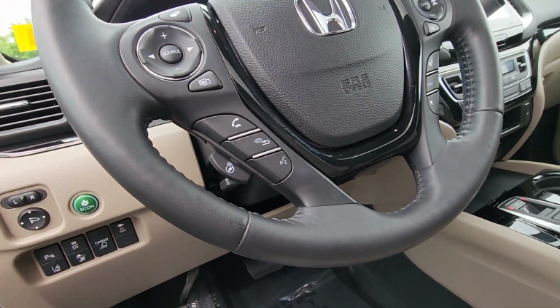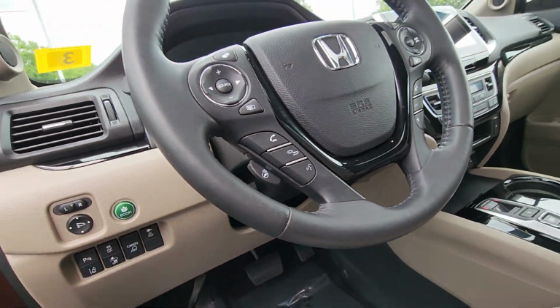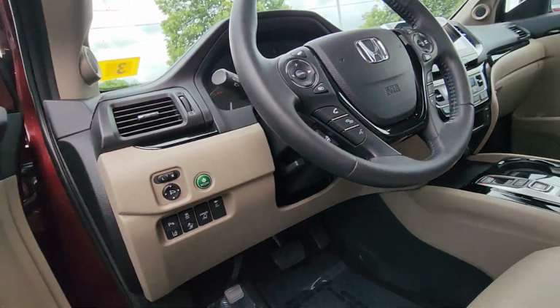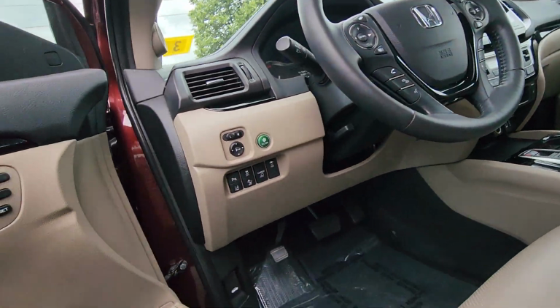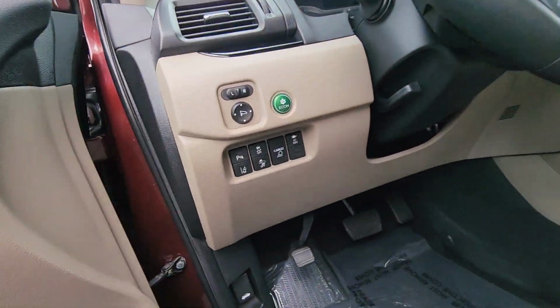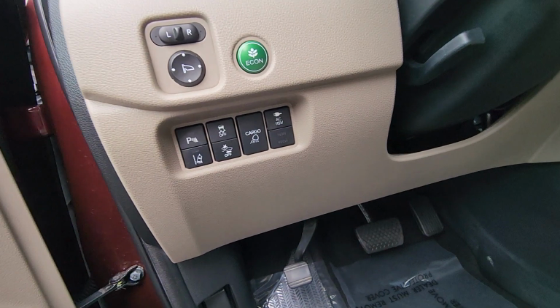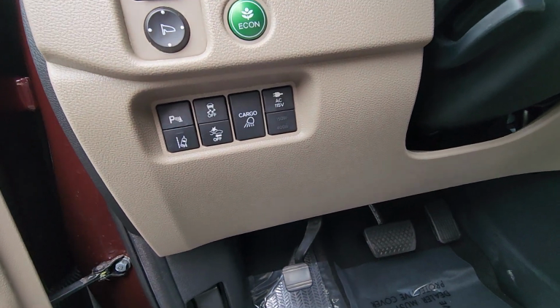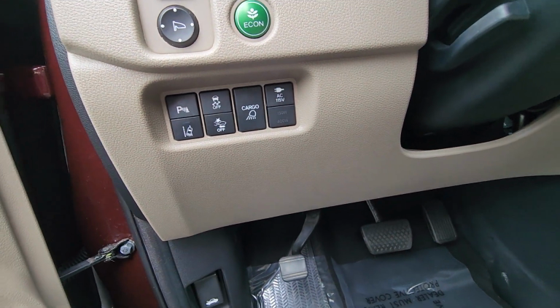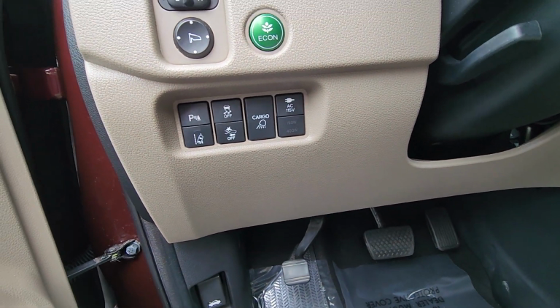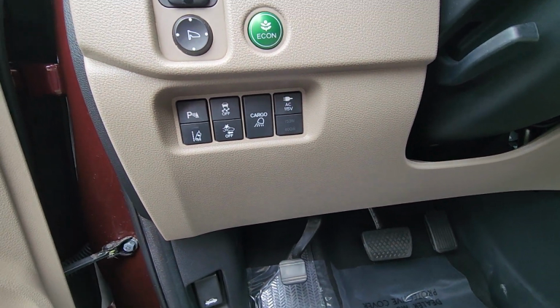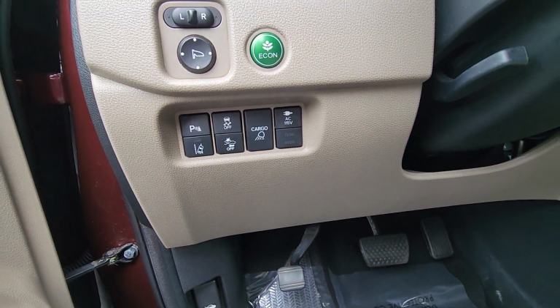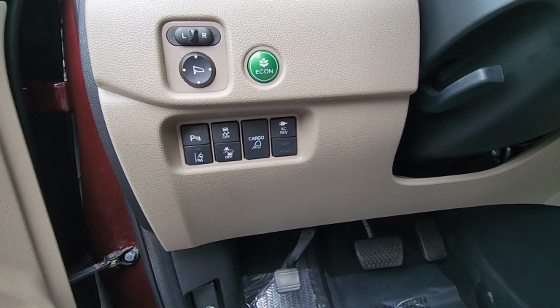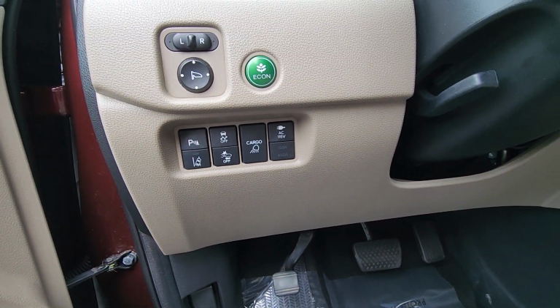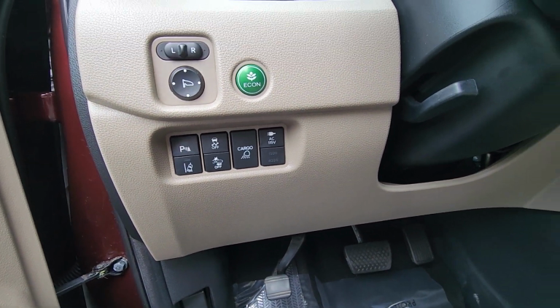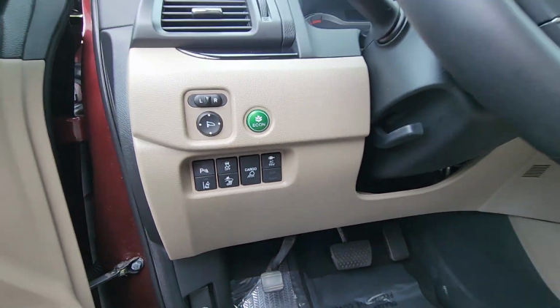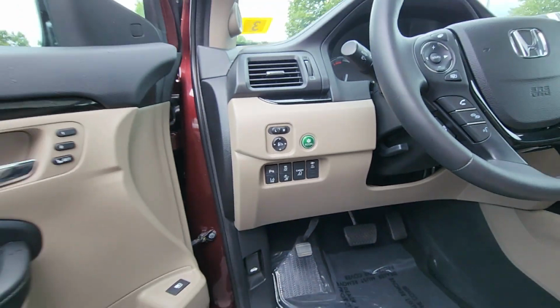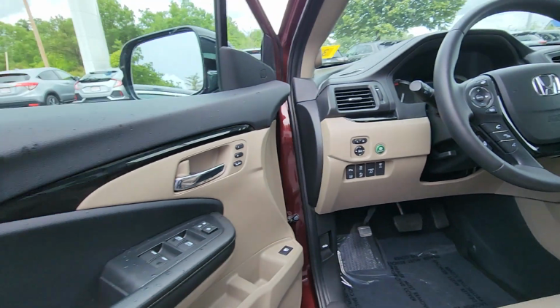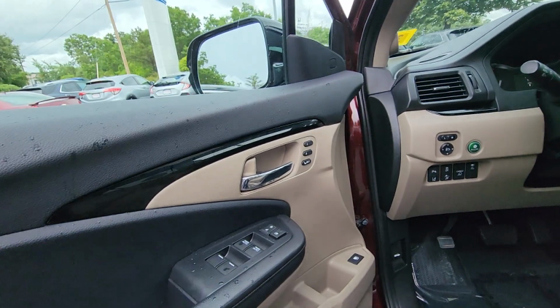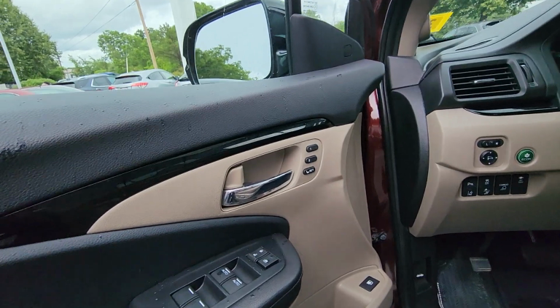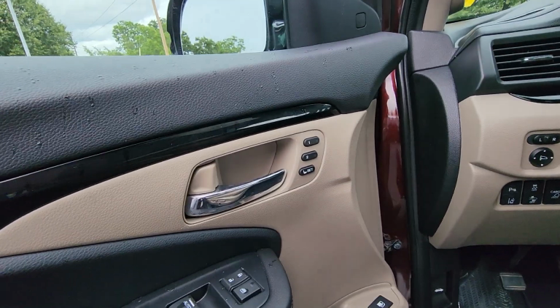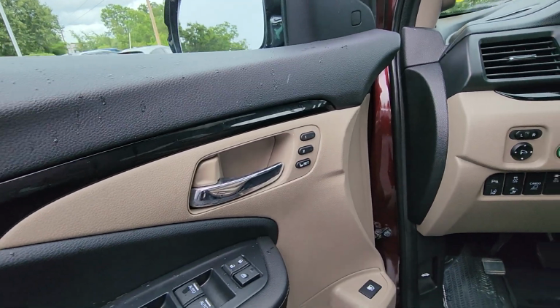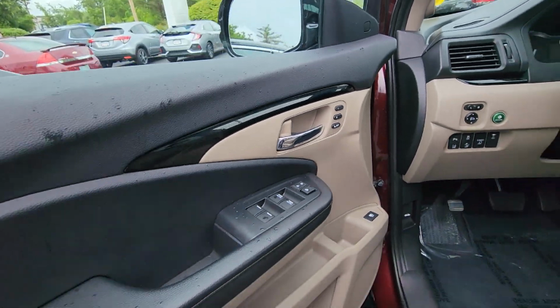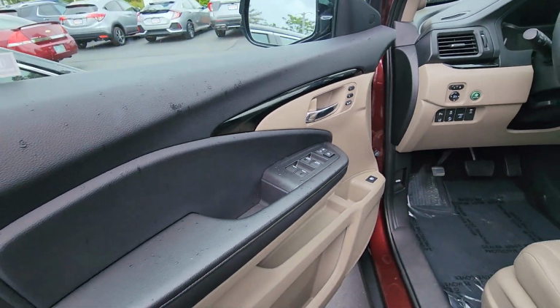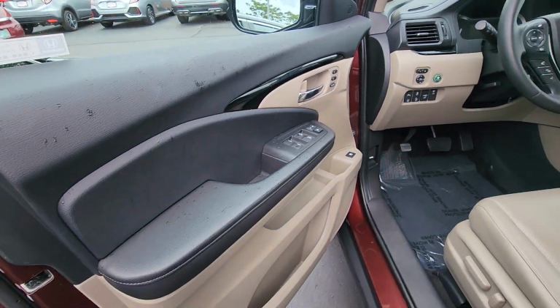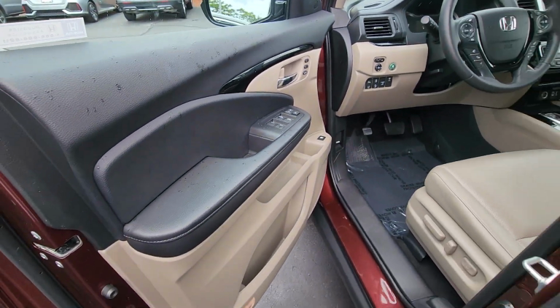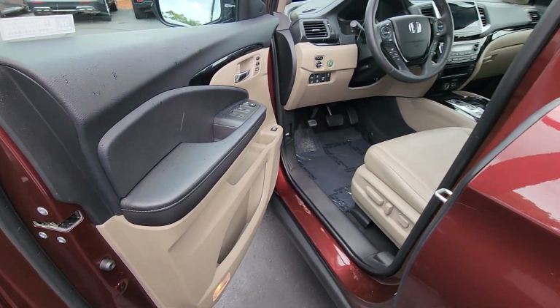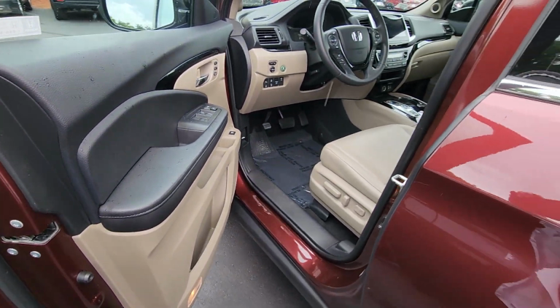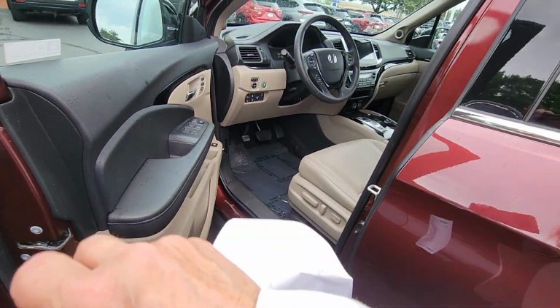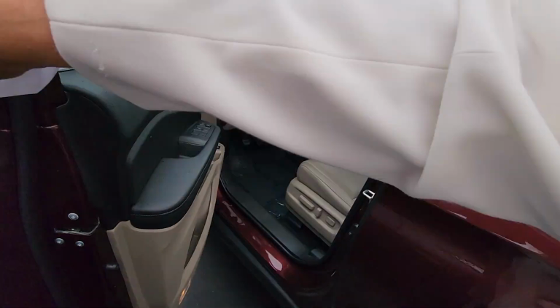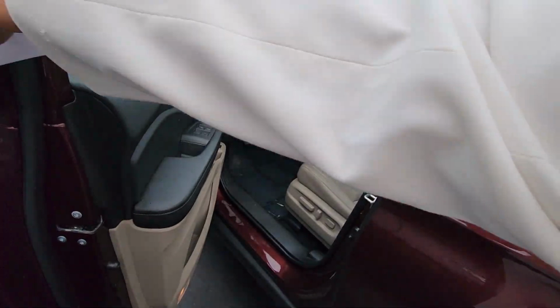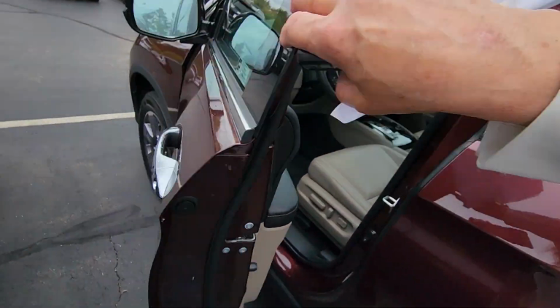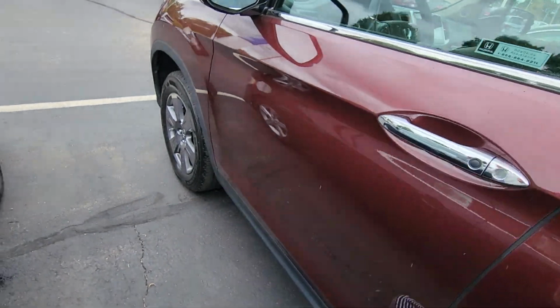Heated steering wheel and parking sensors, lane departure mitigation, frontal crash mitigation — just to name a few. We've also got two-position memory seating. Anyway, I'm going to shut the door because it's starting to rain.